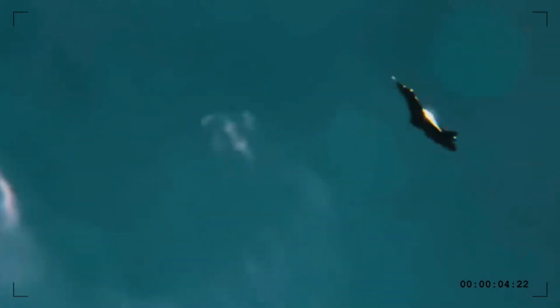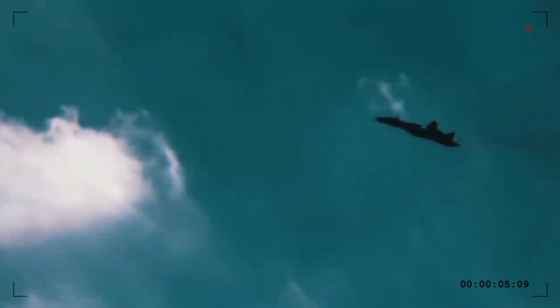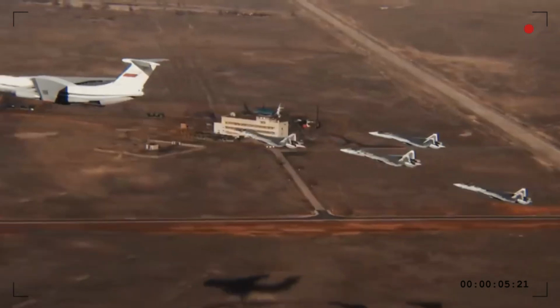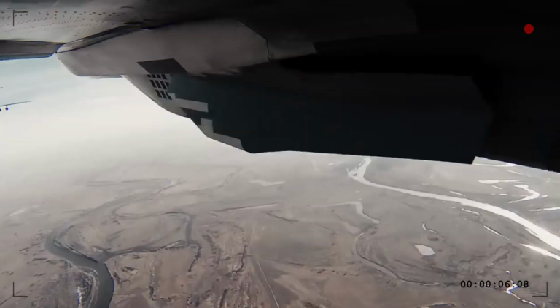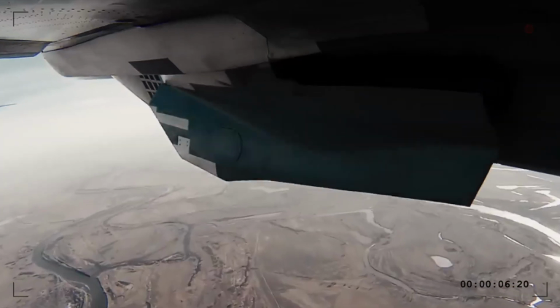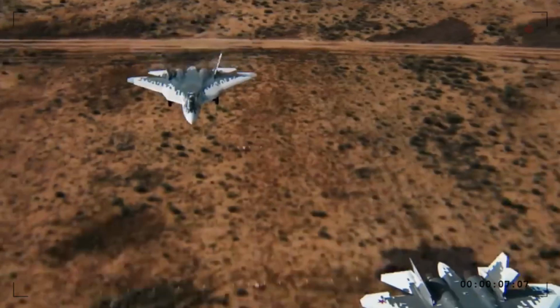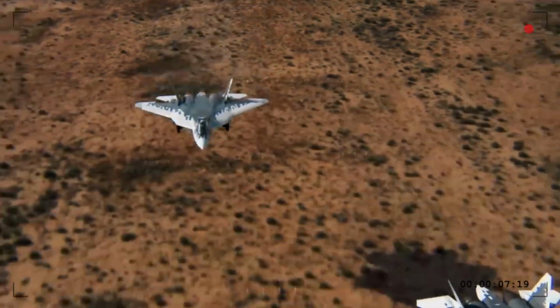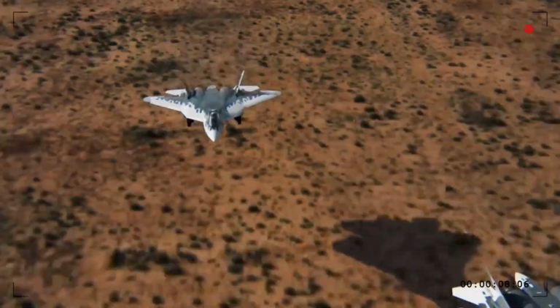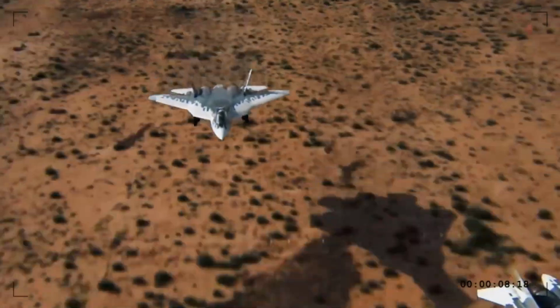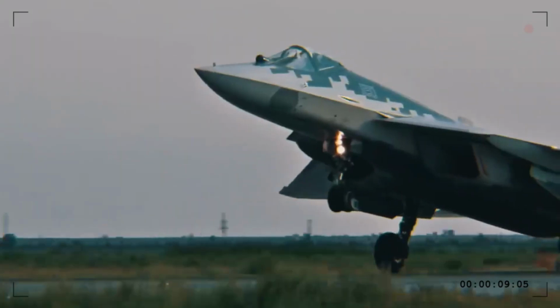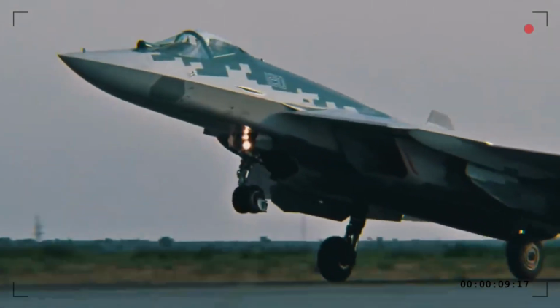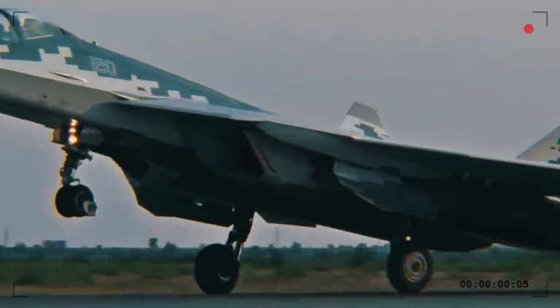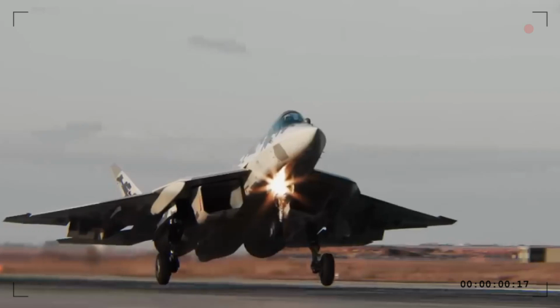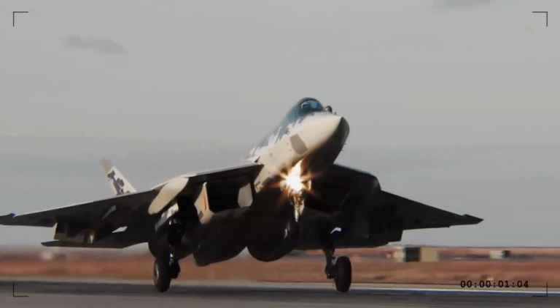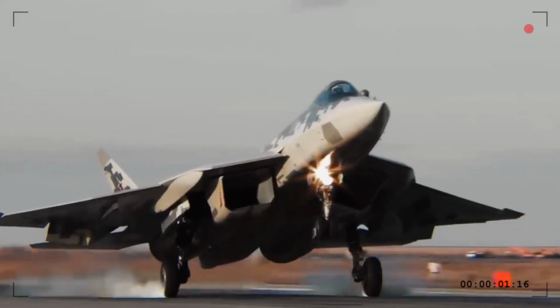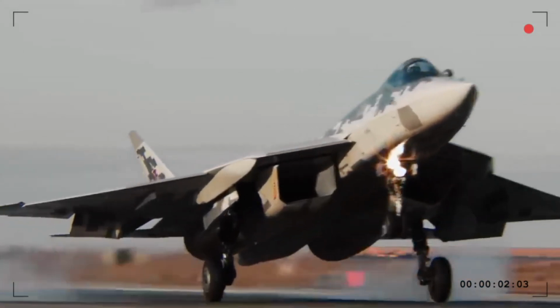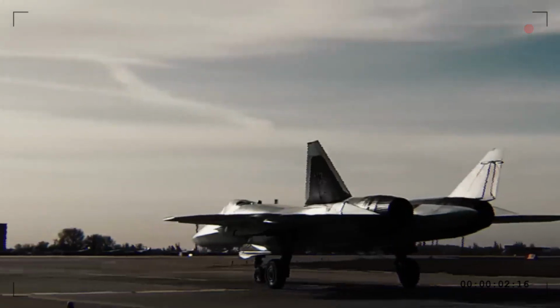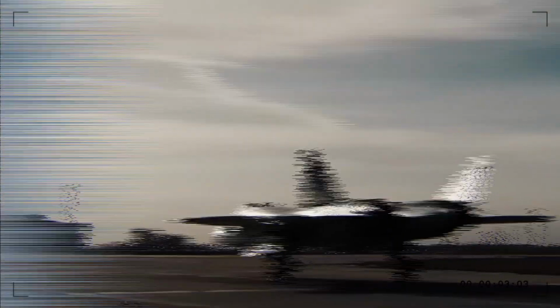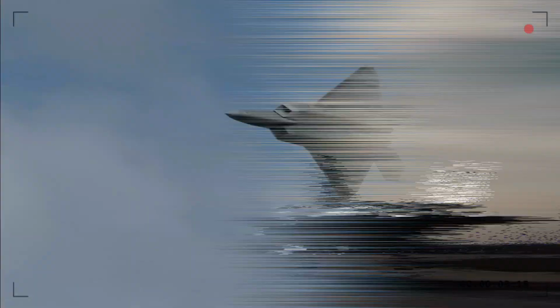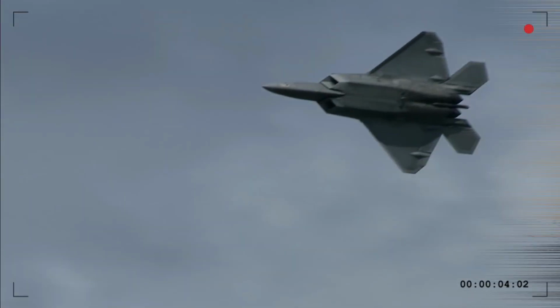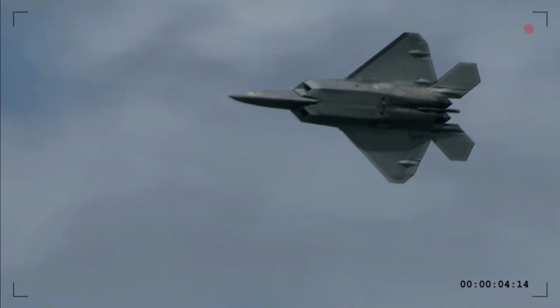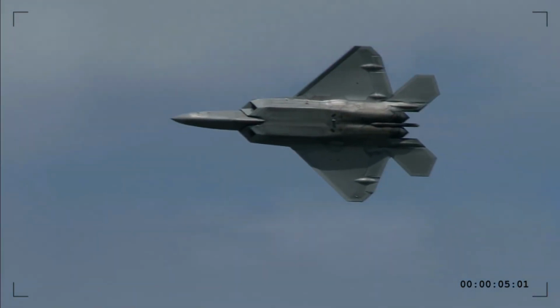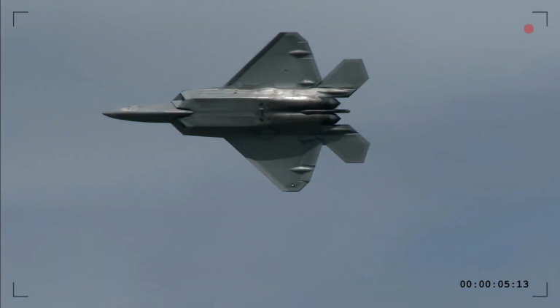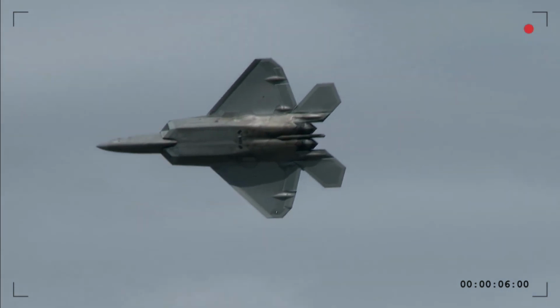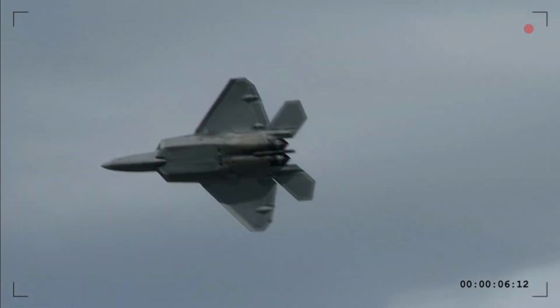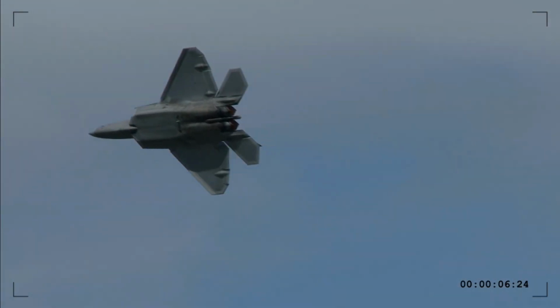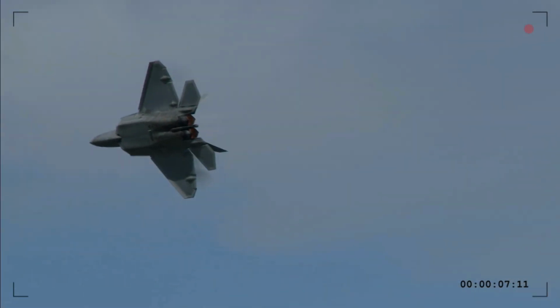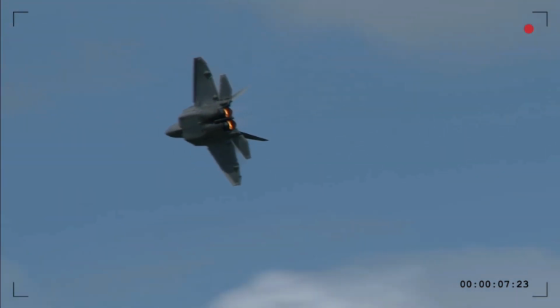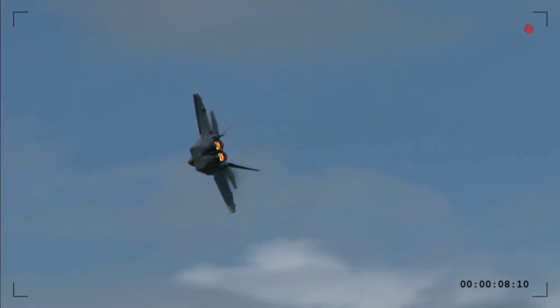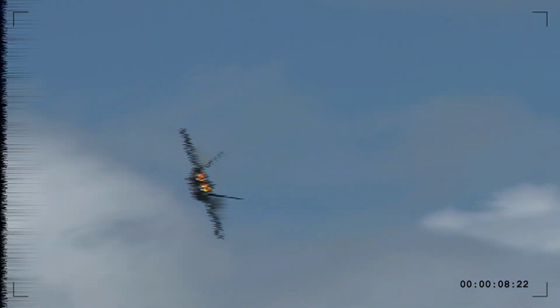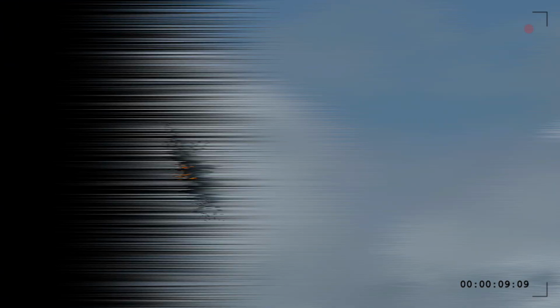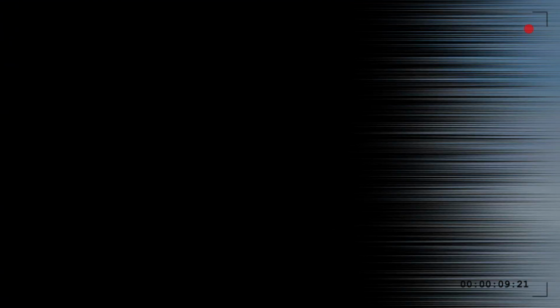The verdict? The Su-57 is not just a stealth fighter — it's a next-generation war machine that blends stealth, maneuverability, and cutting-edge technology. The F-22 had its time, but the Su-57 is the future.